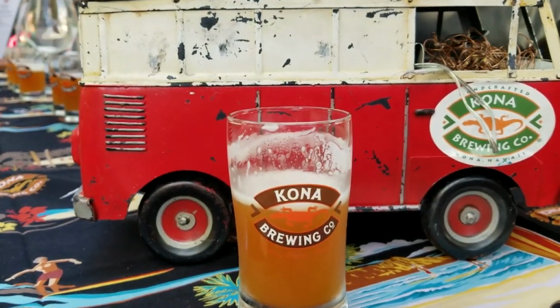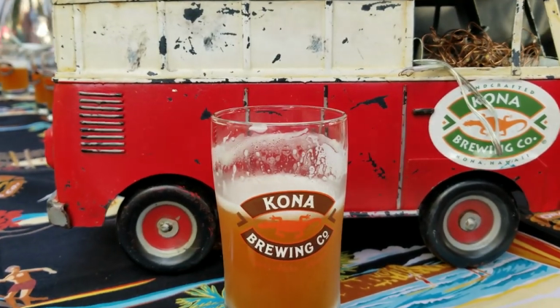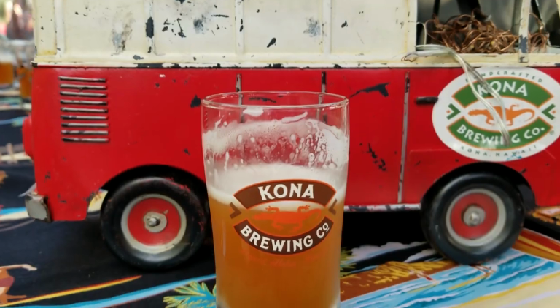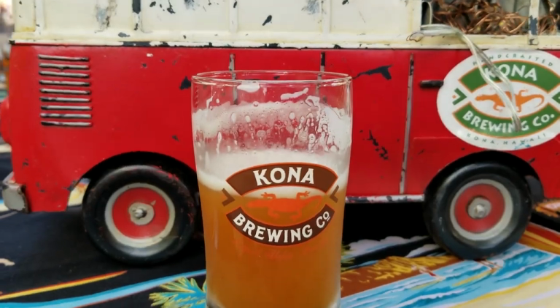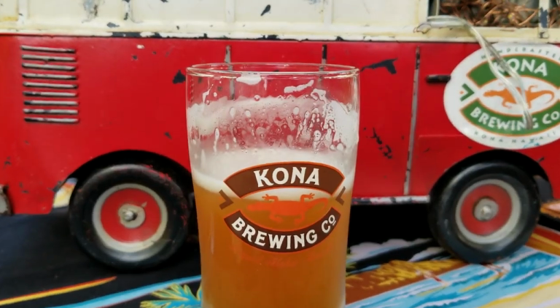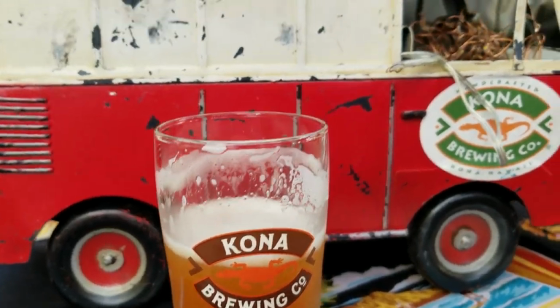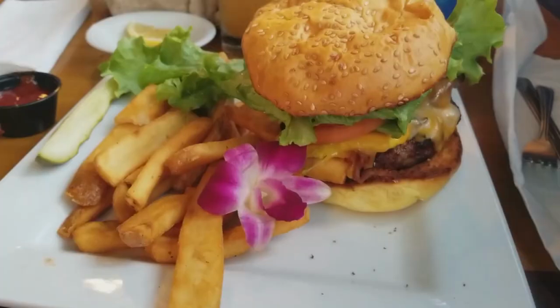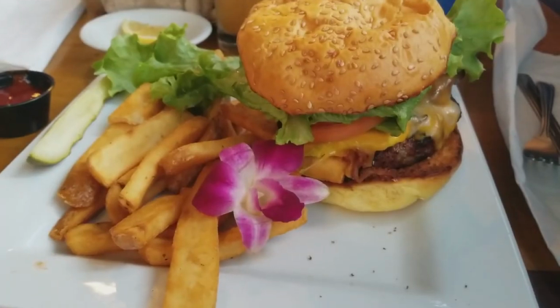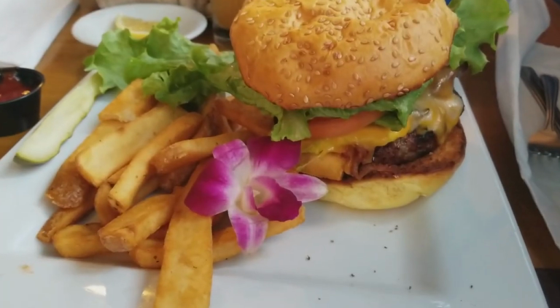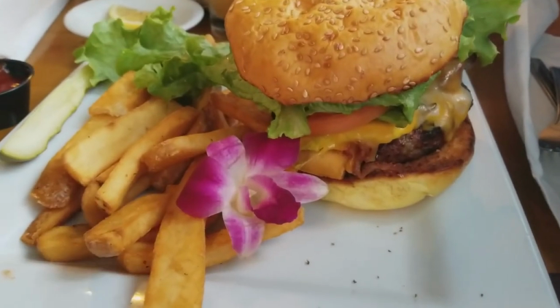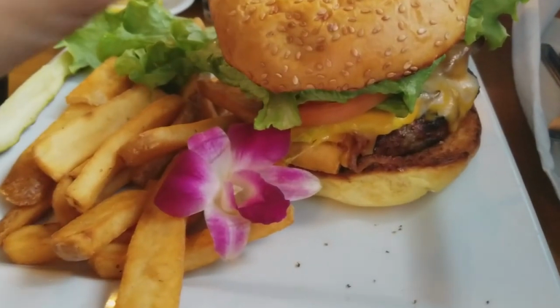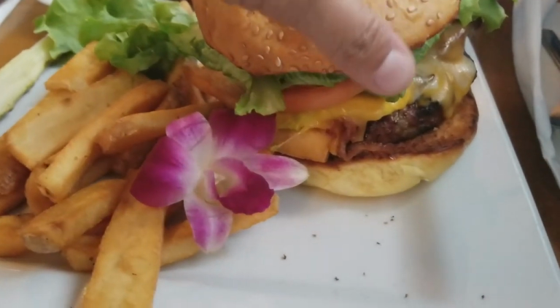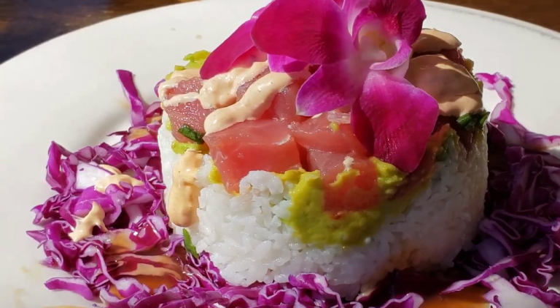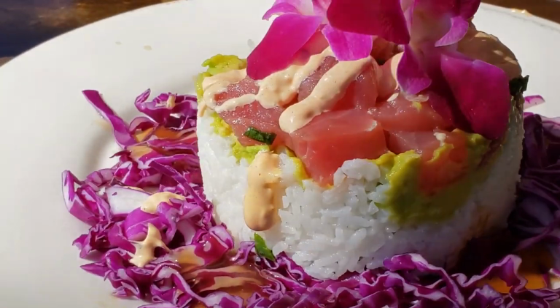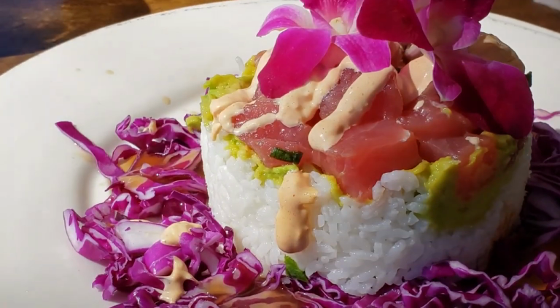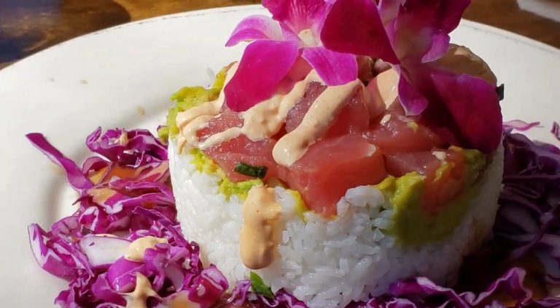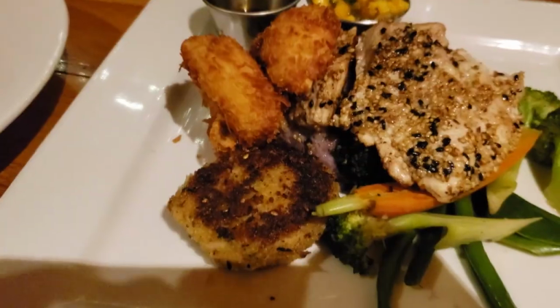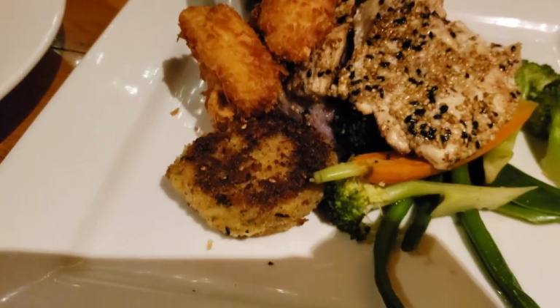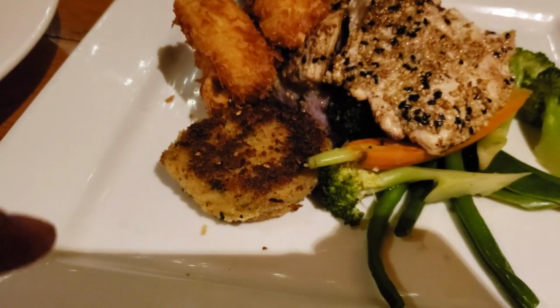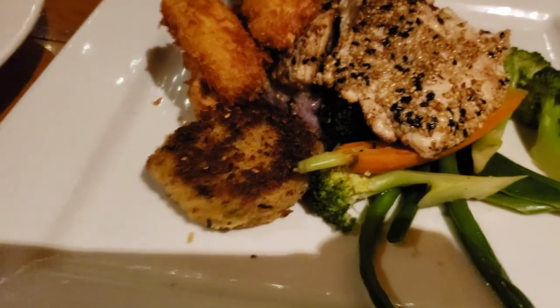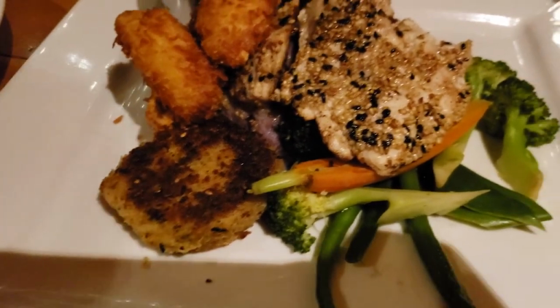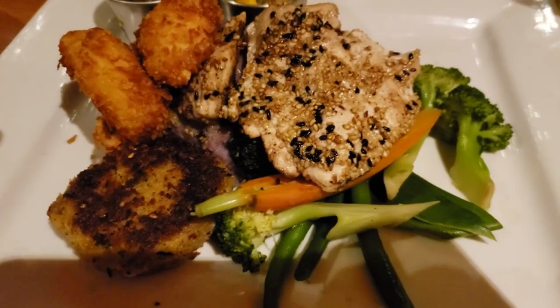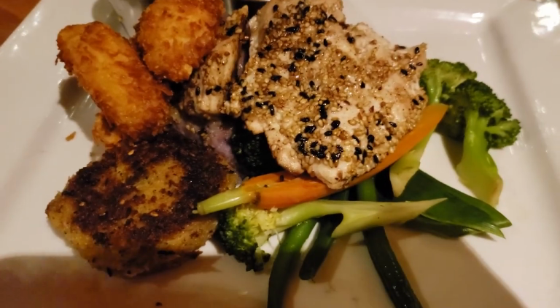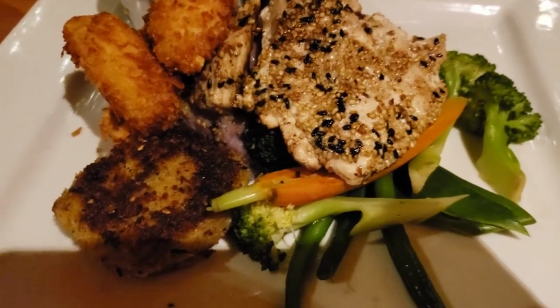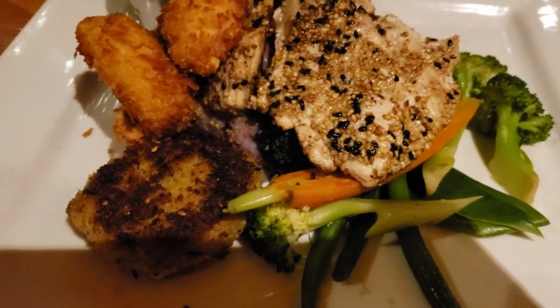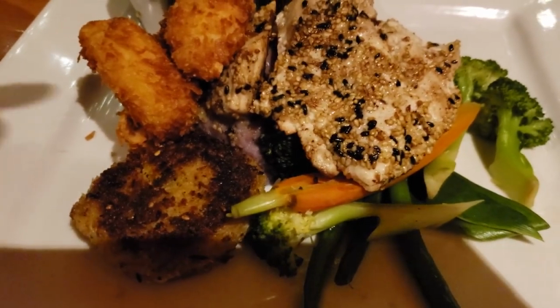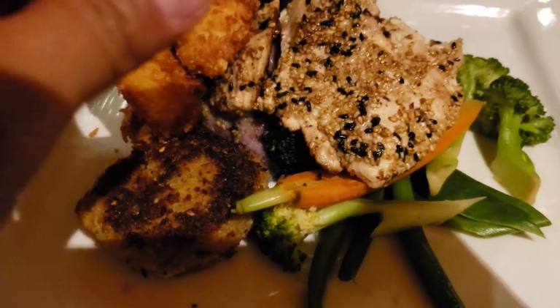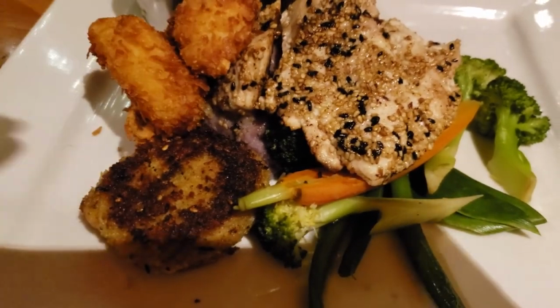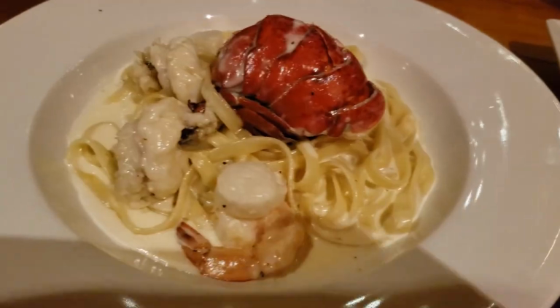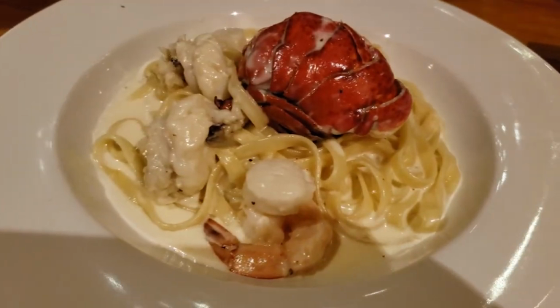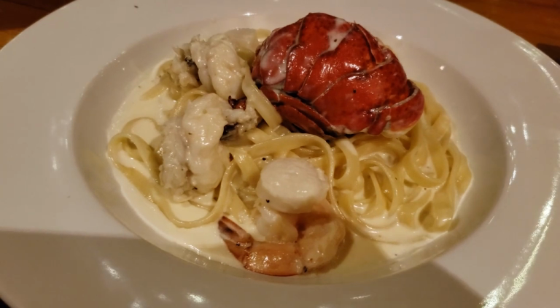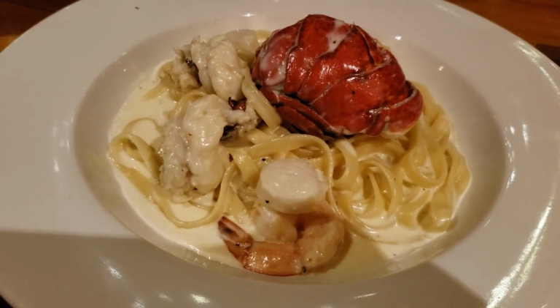Now let's talk about some great places to eat and drink on the island. For some yummy seafood, try the Fish Hopper. I love their coconut shrimp and their seafood pasta.